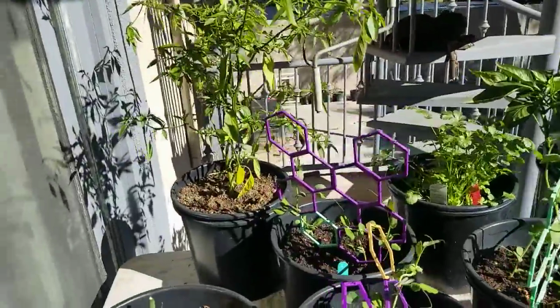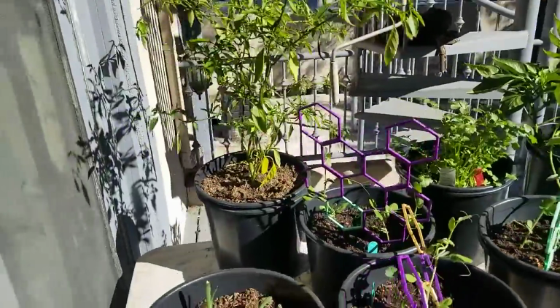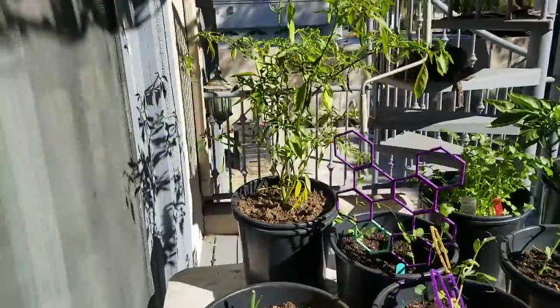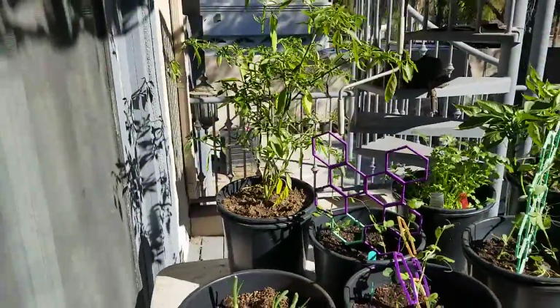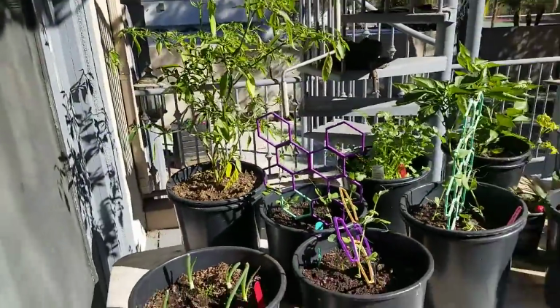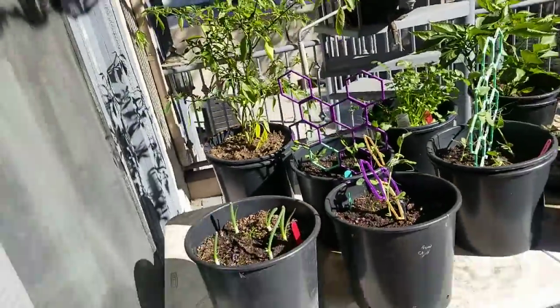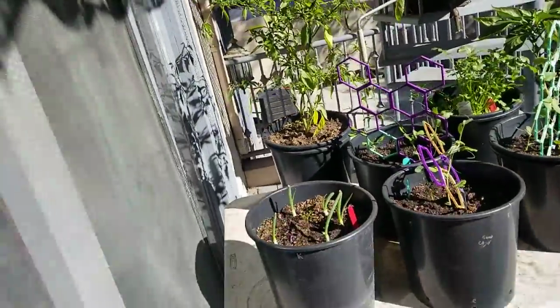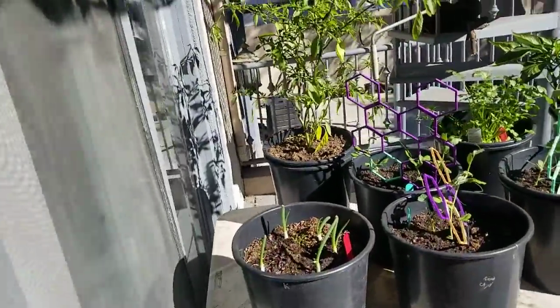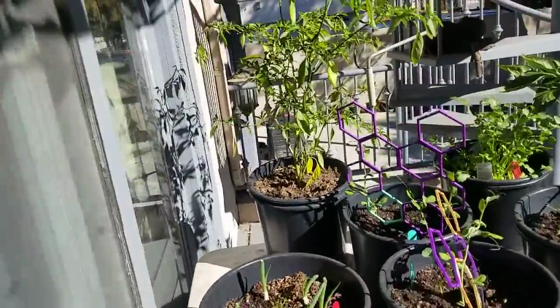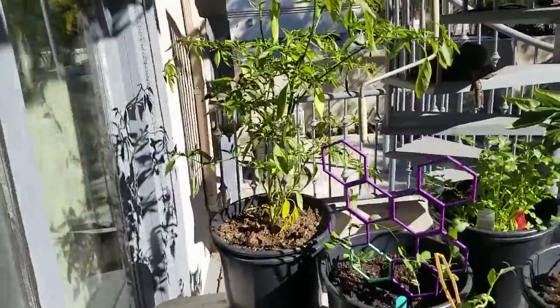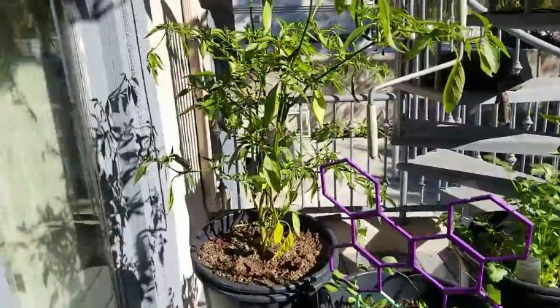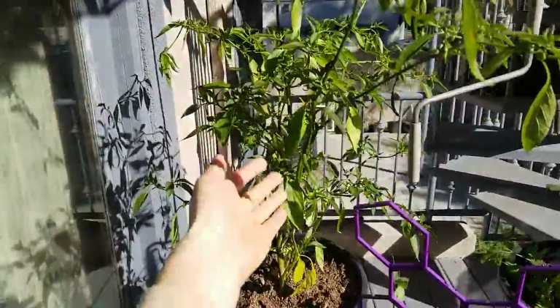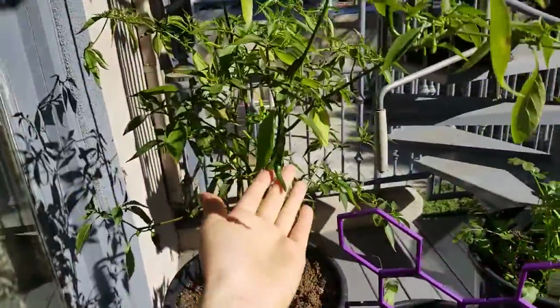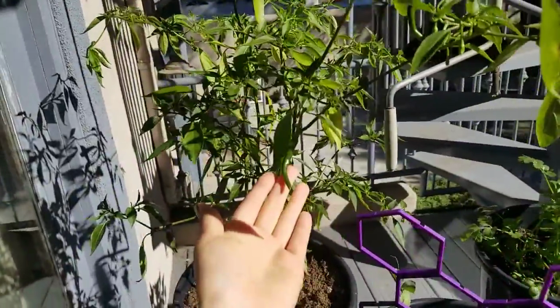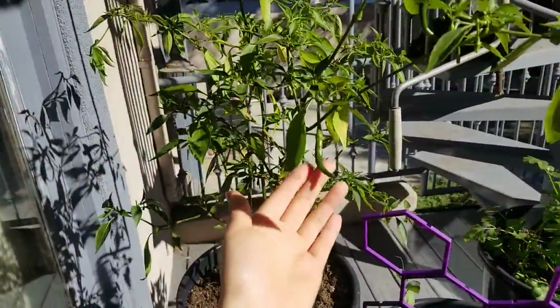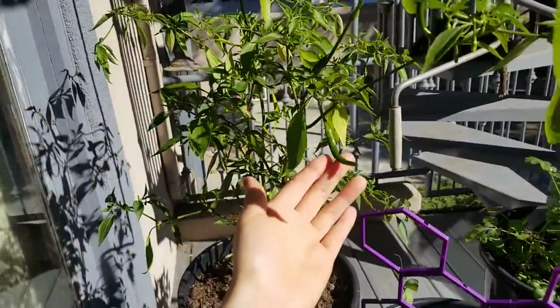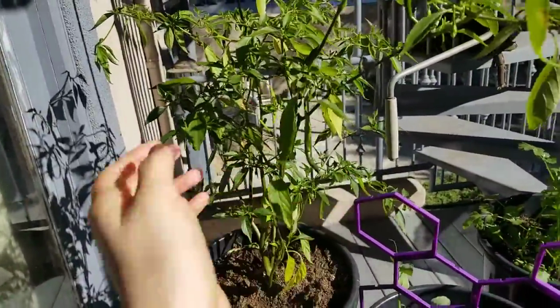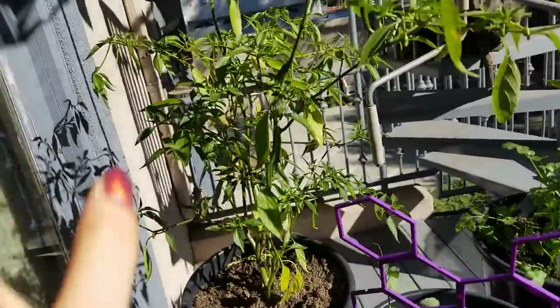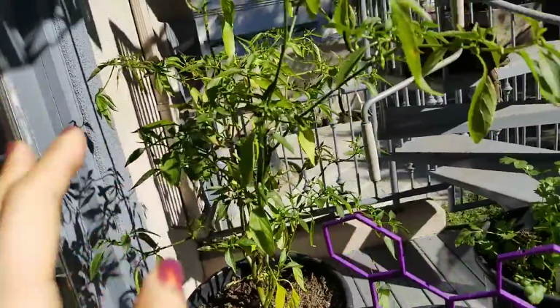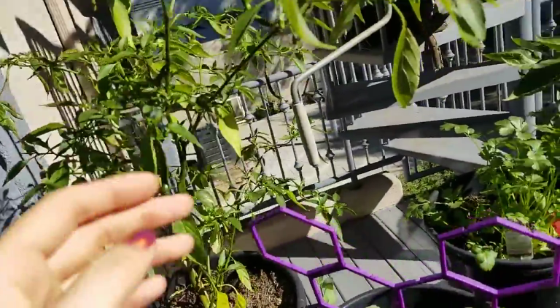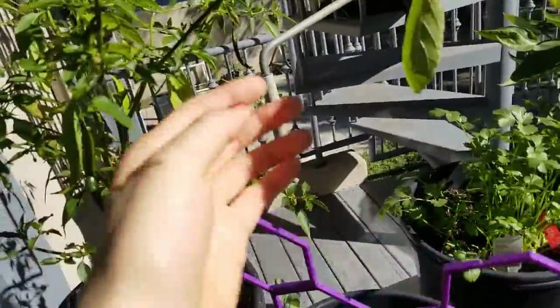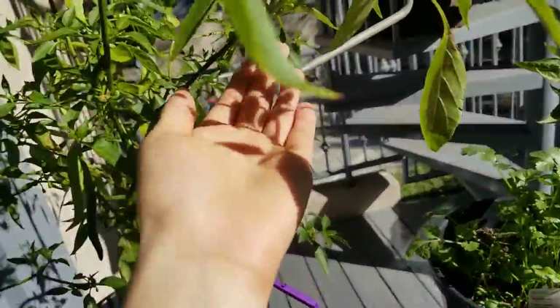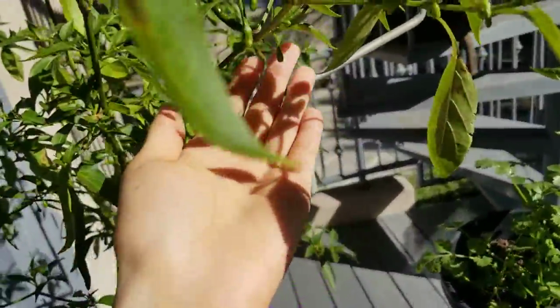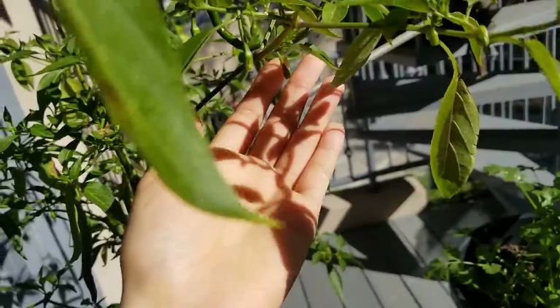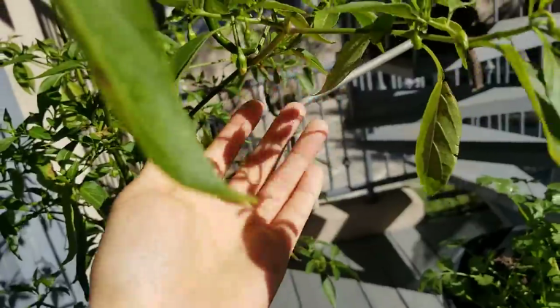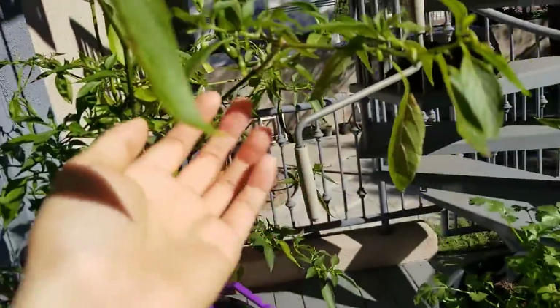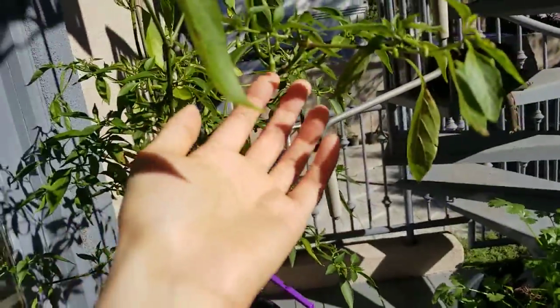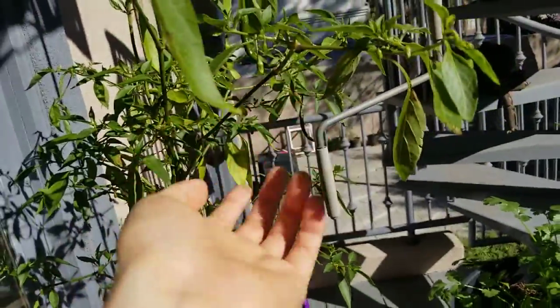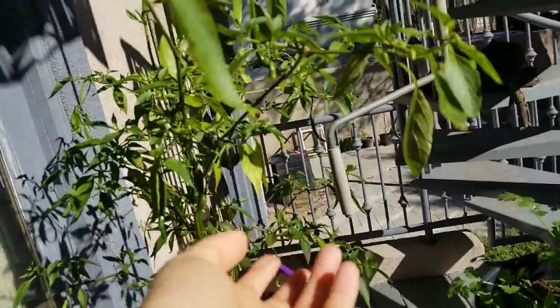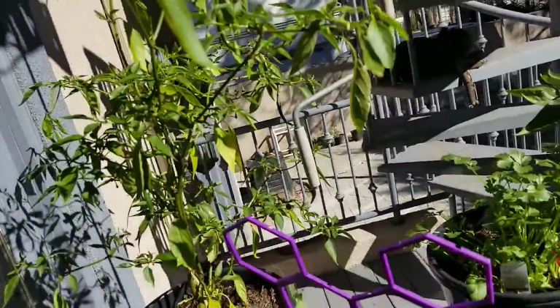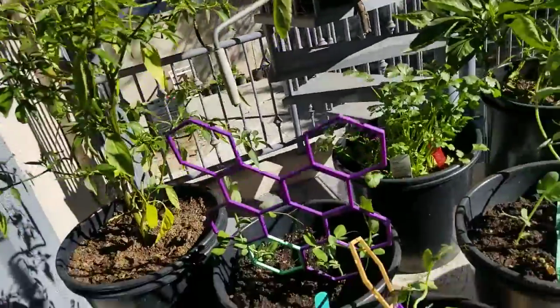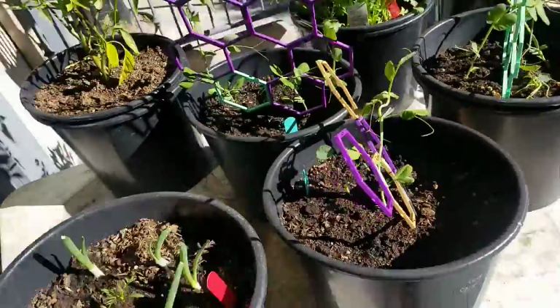Here we also have the Thai peppers. The Thai peppers are doing really well — I think they're slowing down a bit, but still pretty good. There are a lot of baby flowers forming peppers every day.